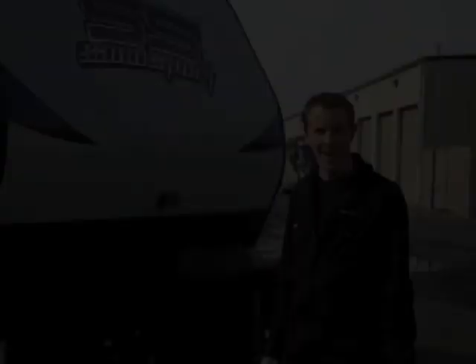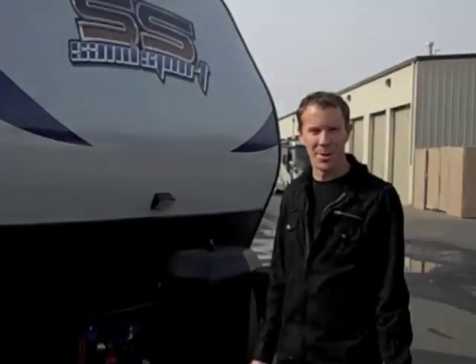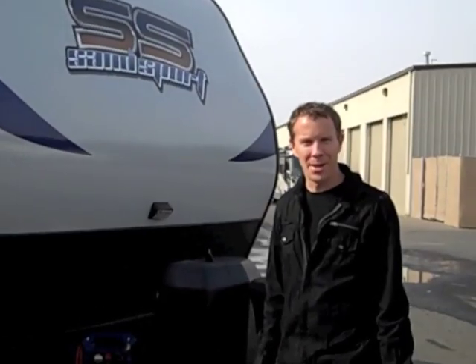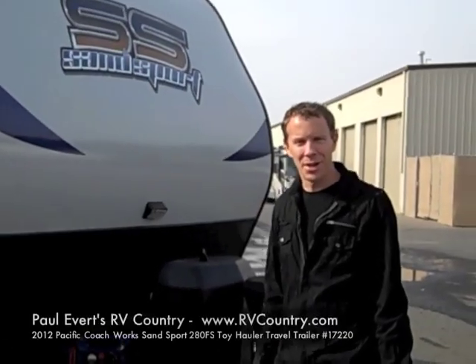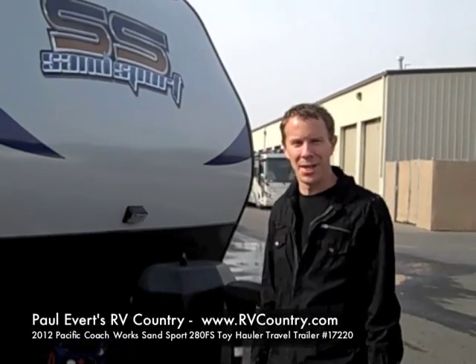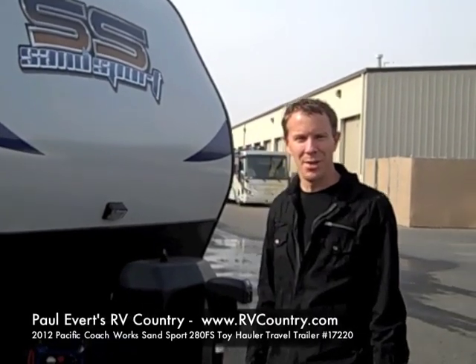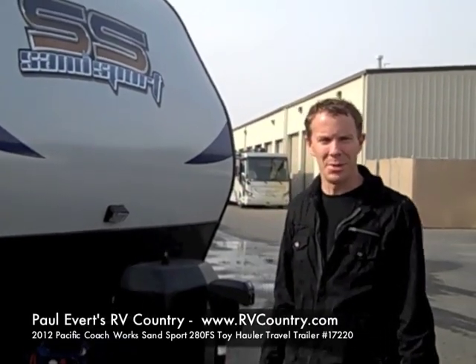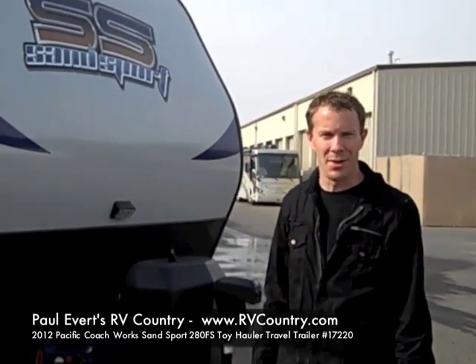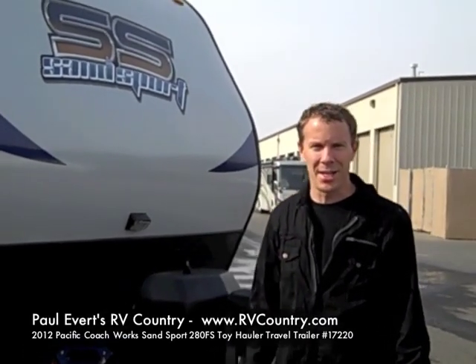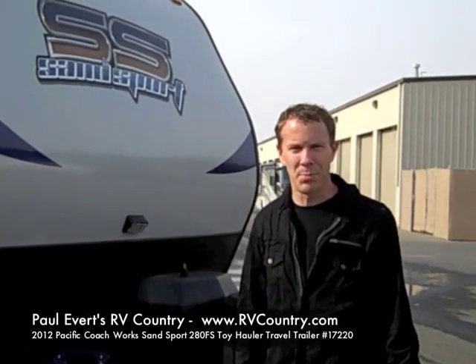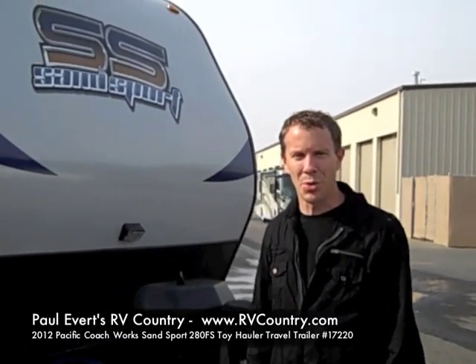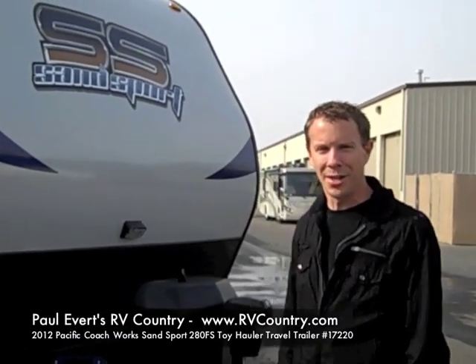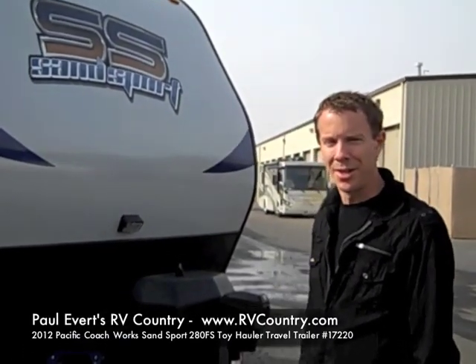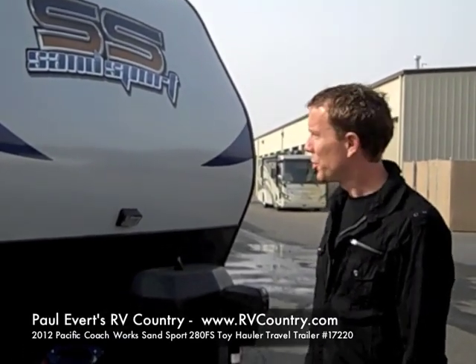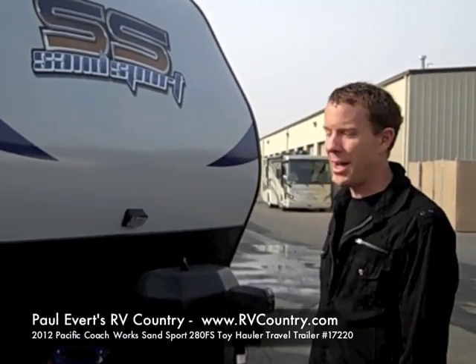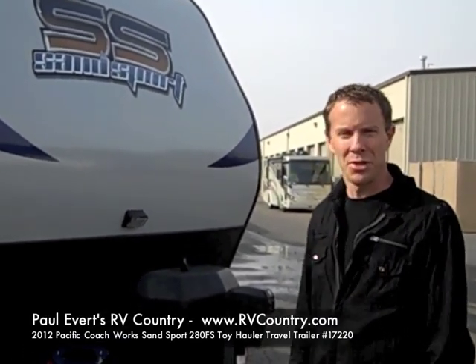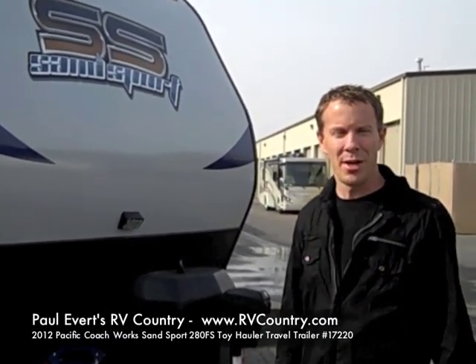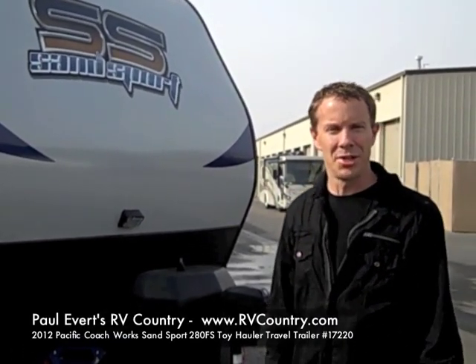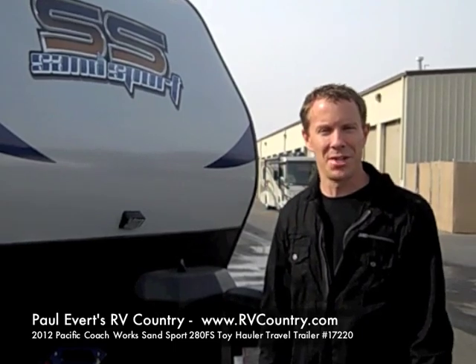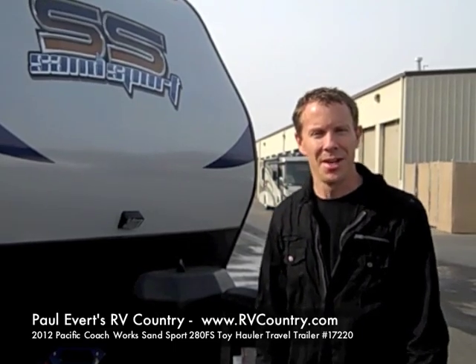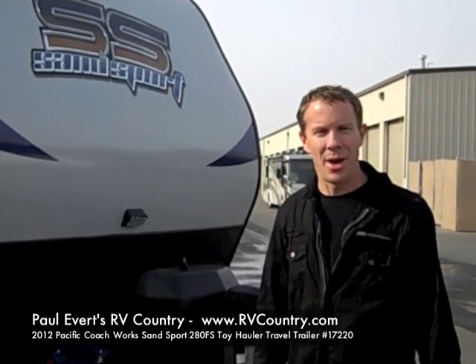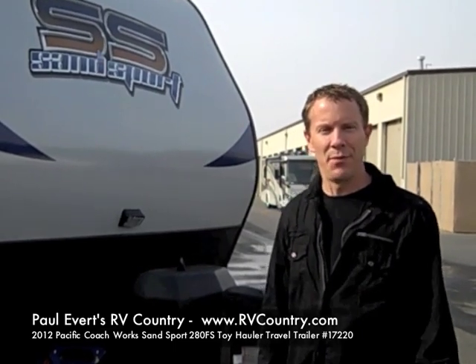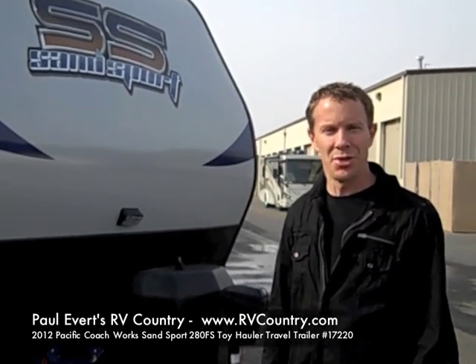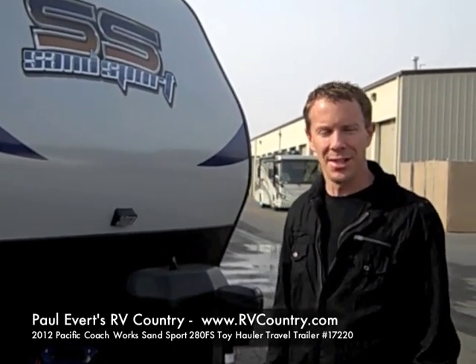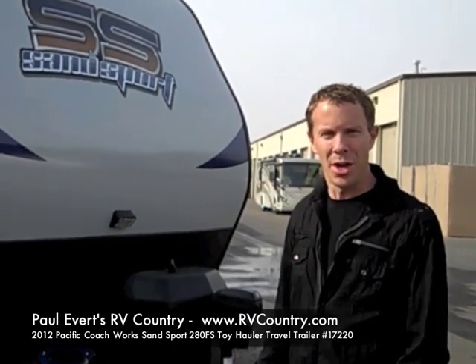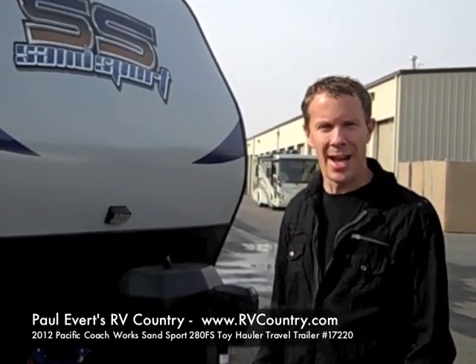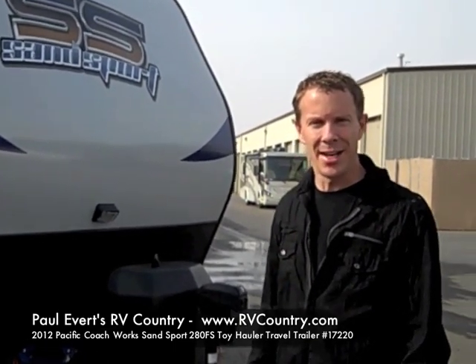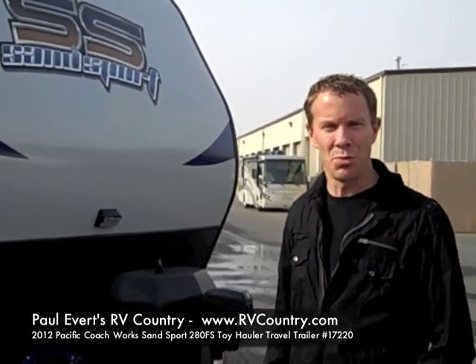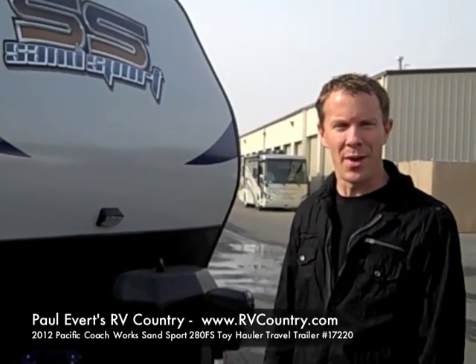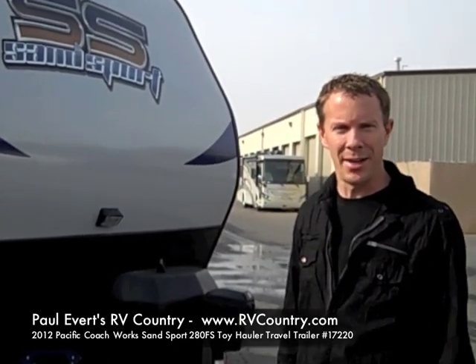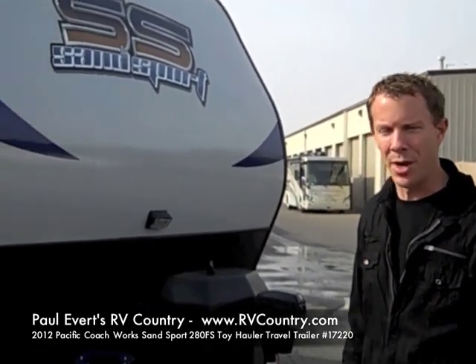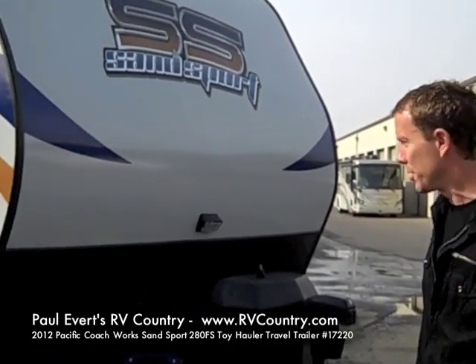Hi, we're at Paul Everett's RV Country. We're receiving our SandSport Toy Haulers 2012s. I just want to tell you about quite a few features that this toy hauler has that you won't find on other toy haulers.